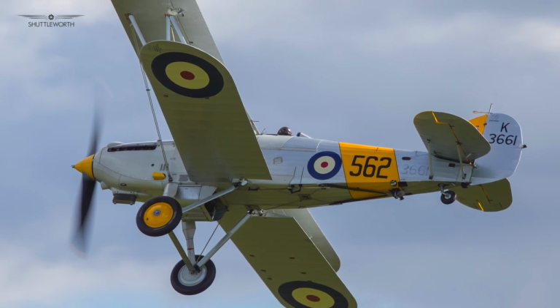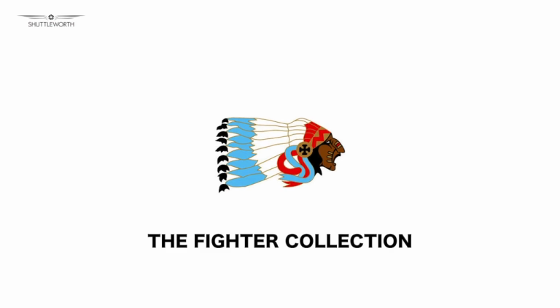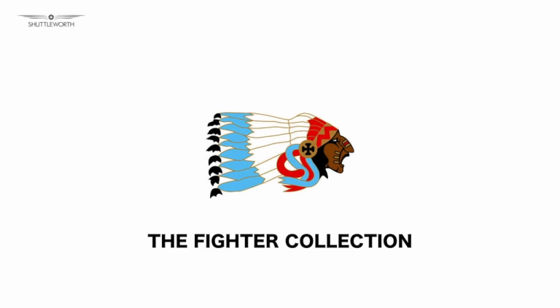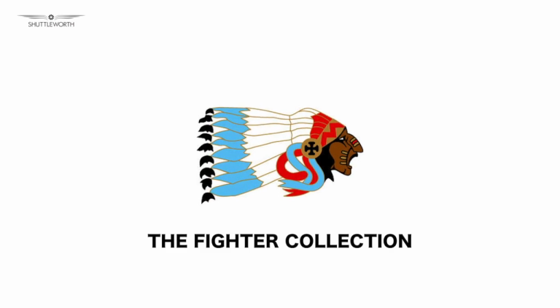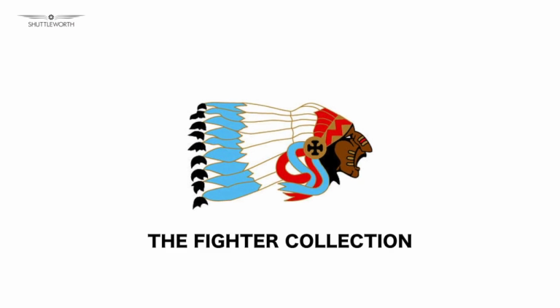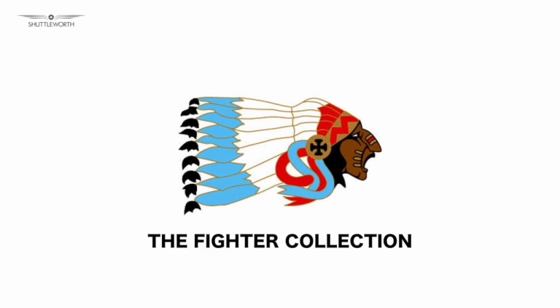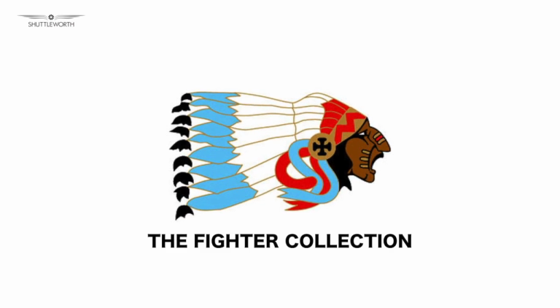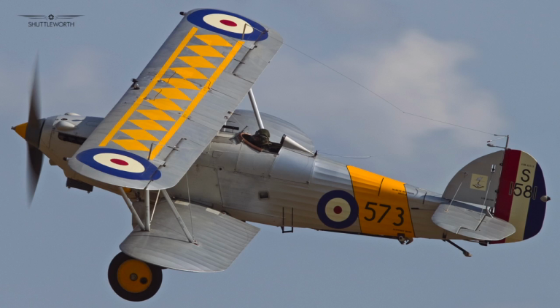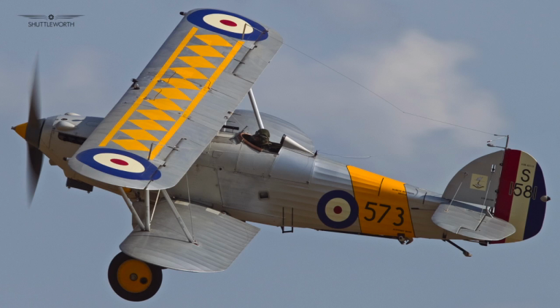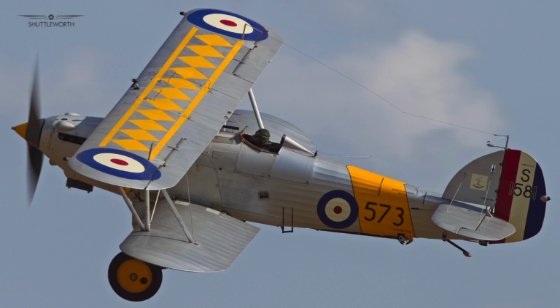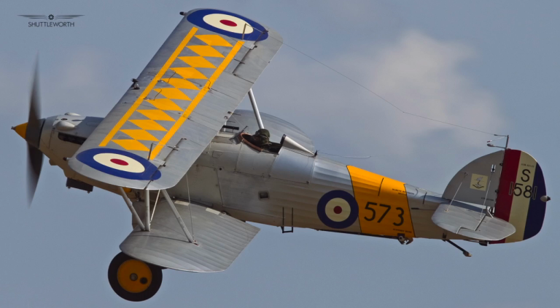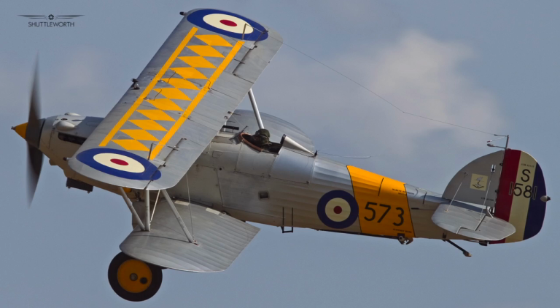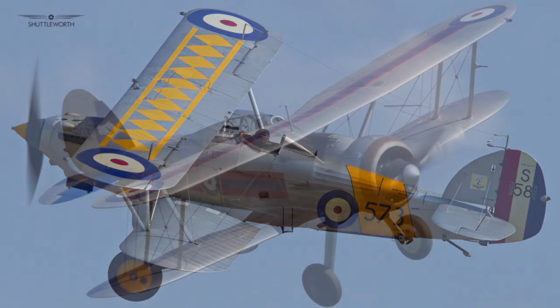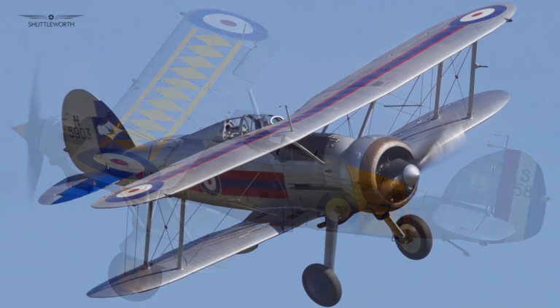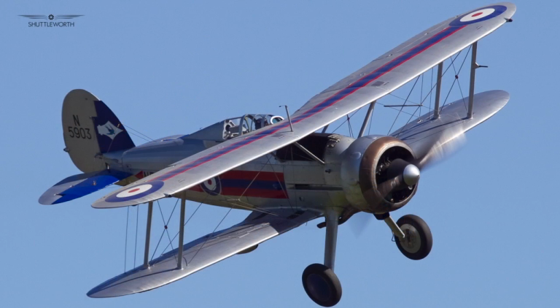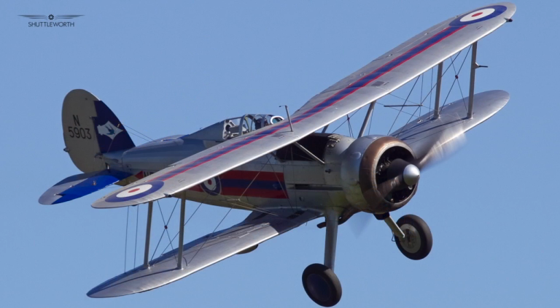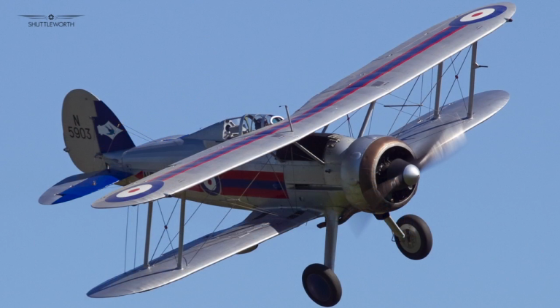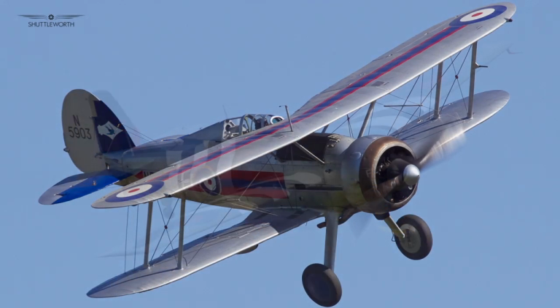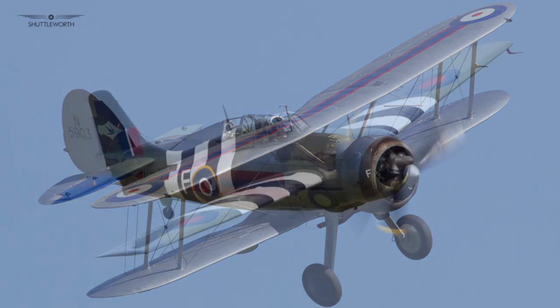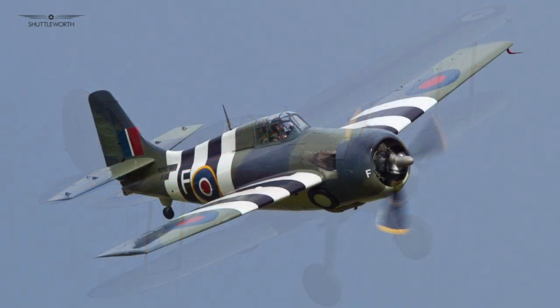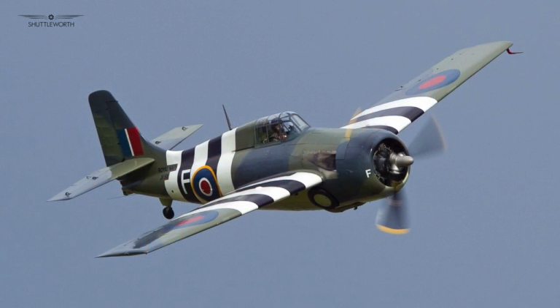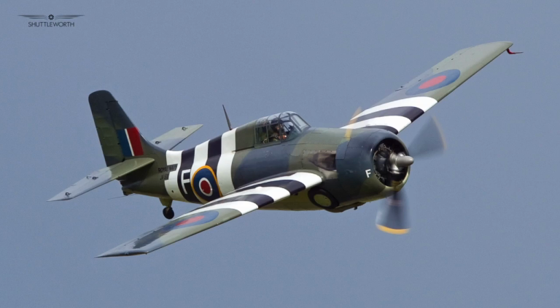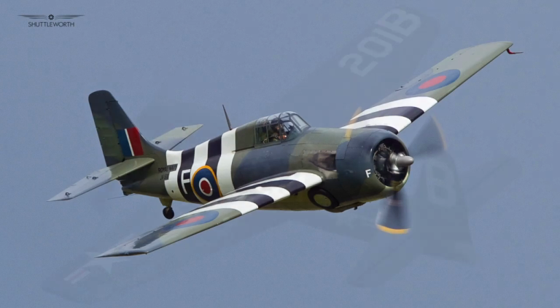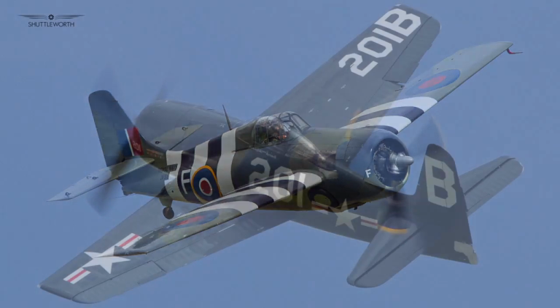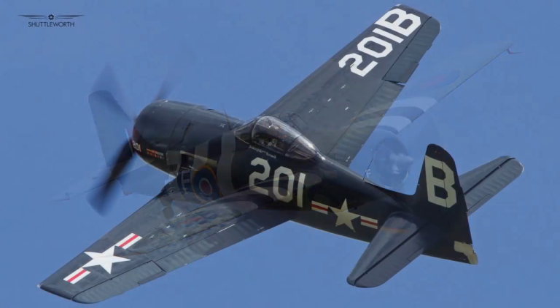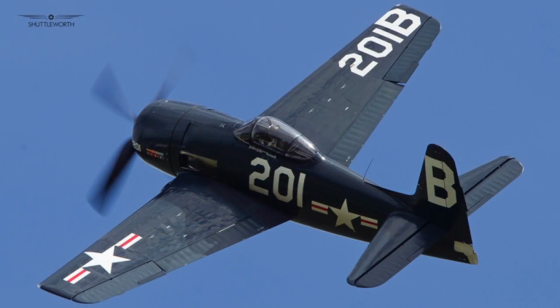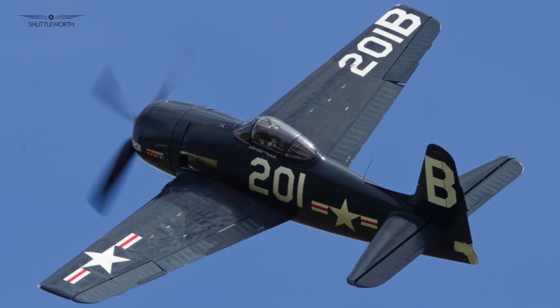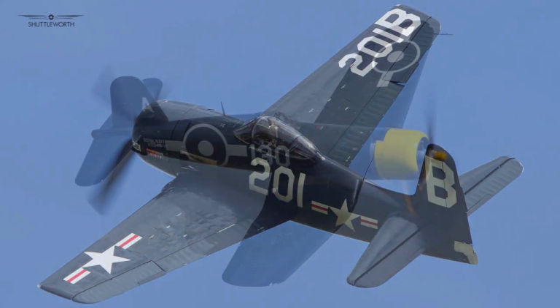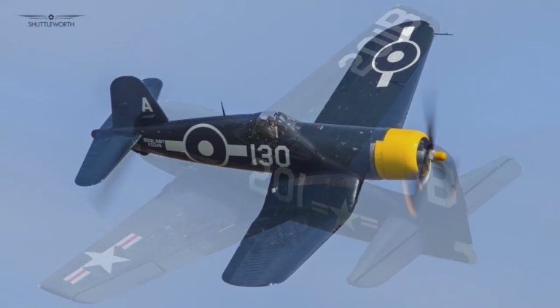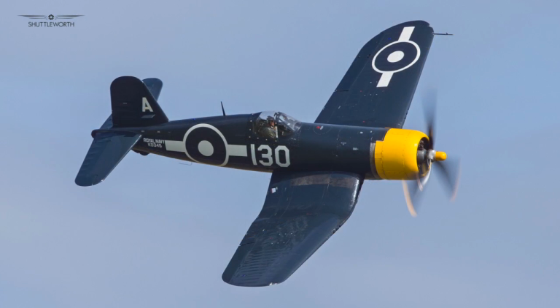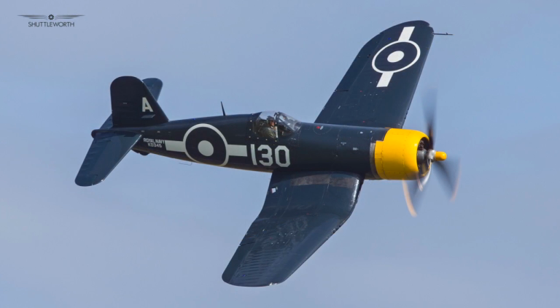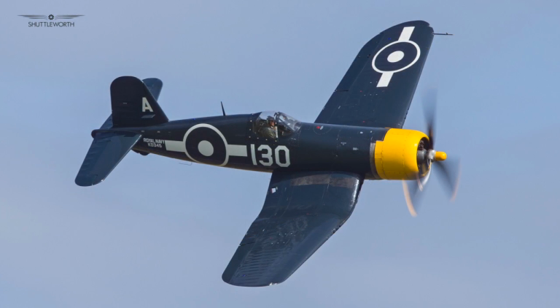To add to the list, there are five aircraft from the Fighter Collection: the Hawker Nimrod Mark I, the Gloster Gladiator, Grumman Wildcat, Grumman Bearcat, and the Goodyear Corsair.